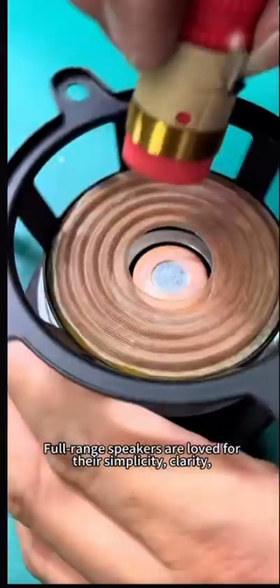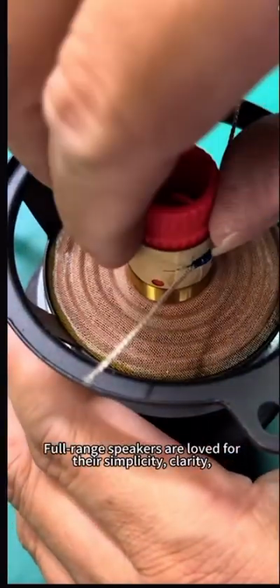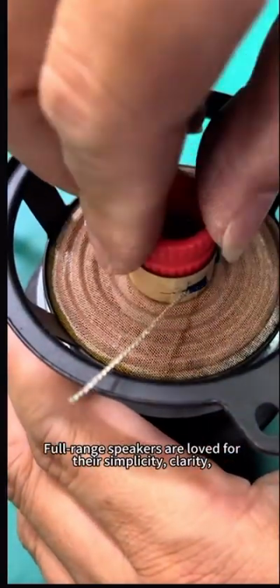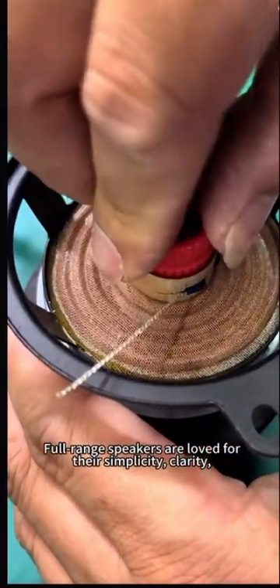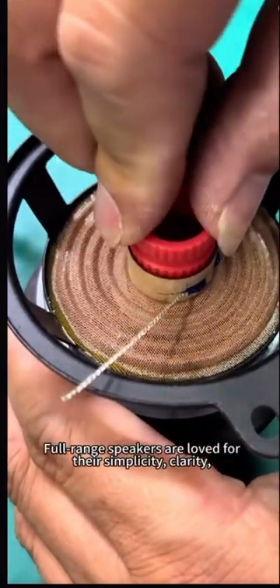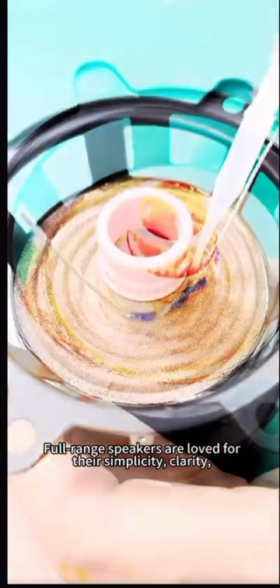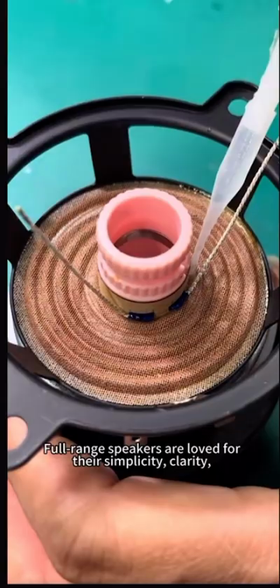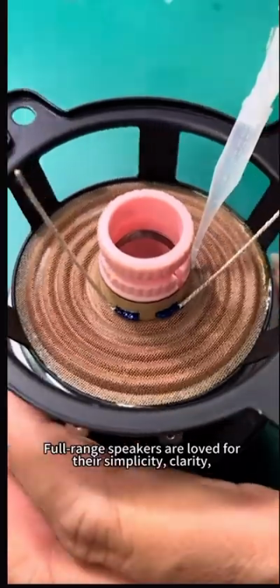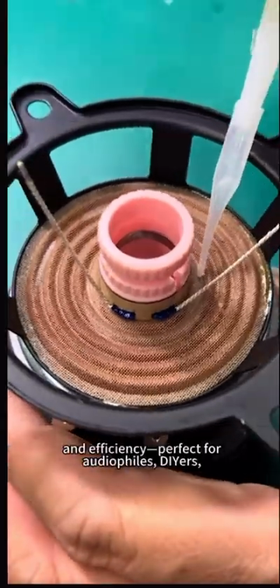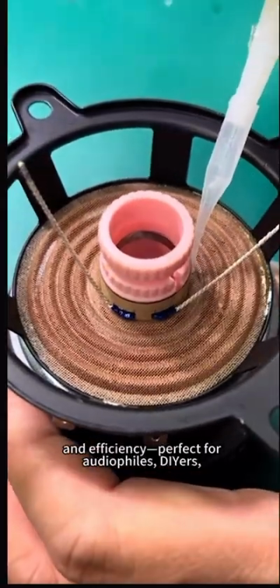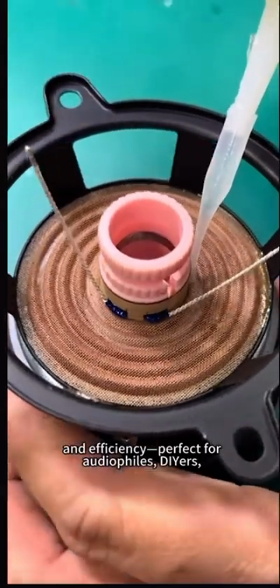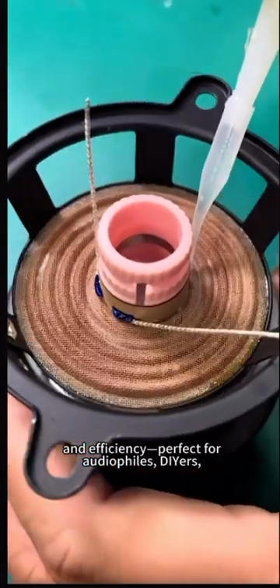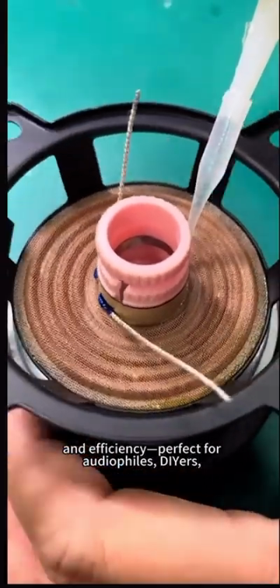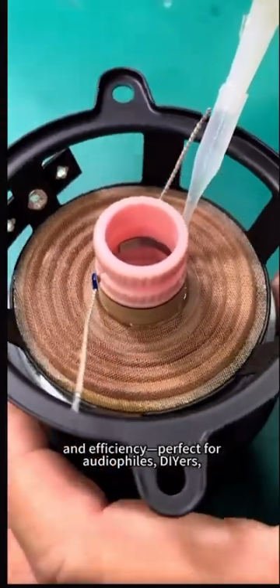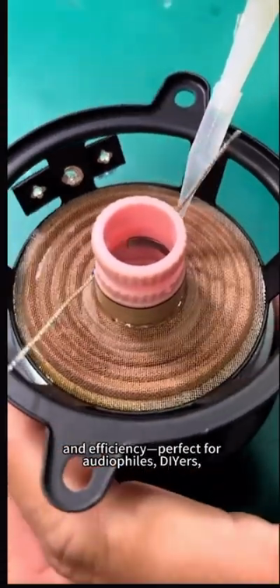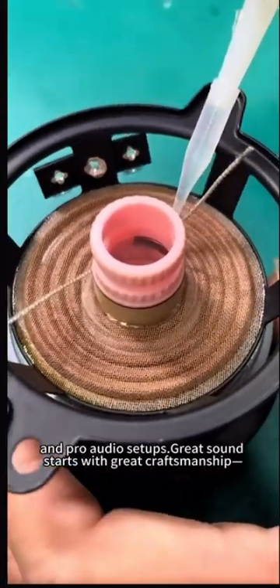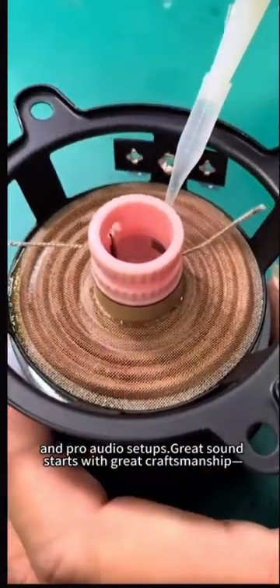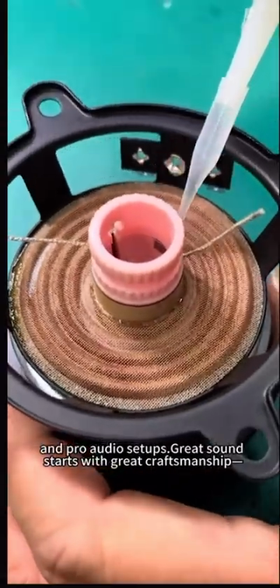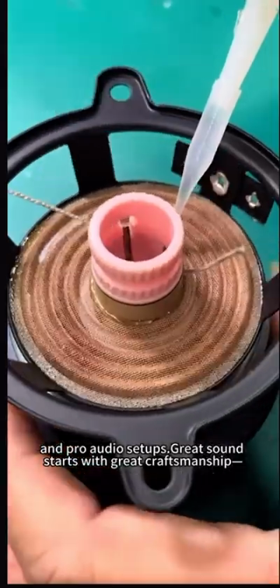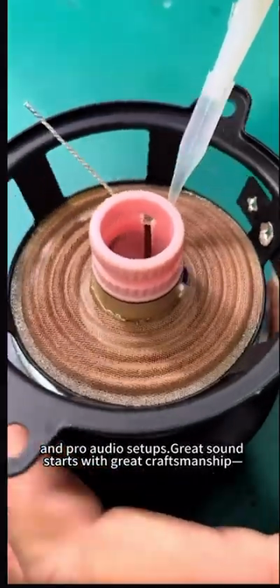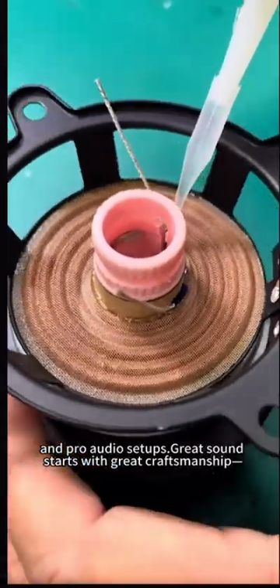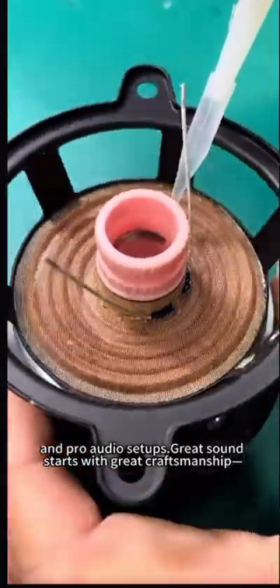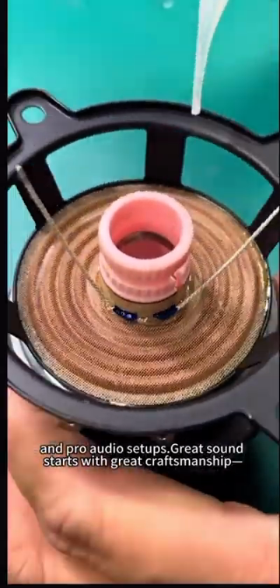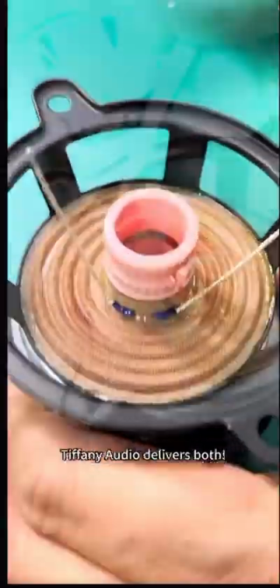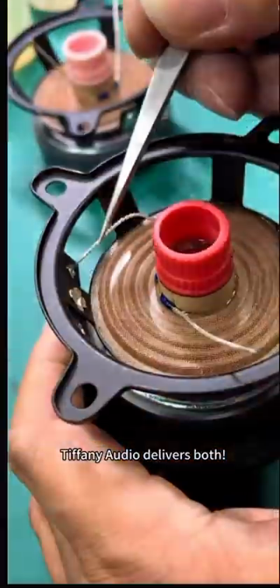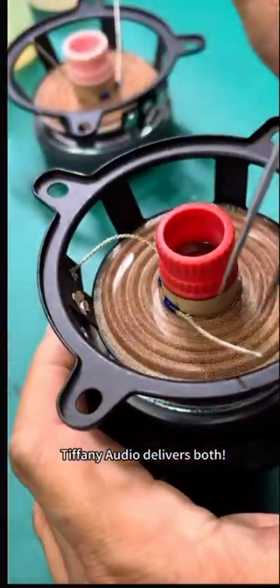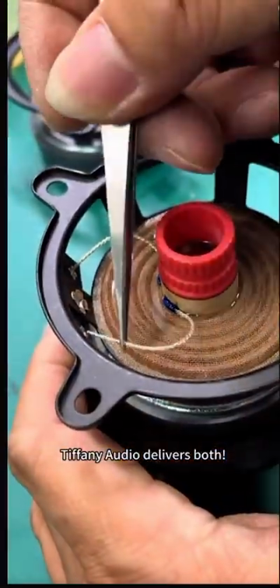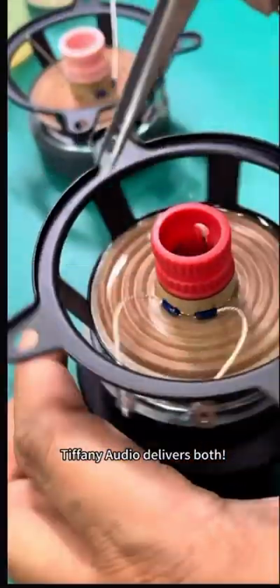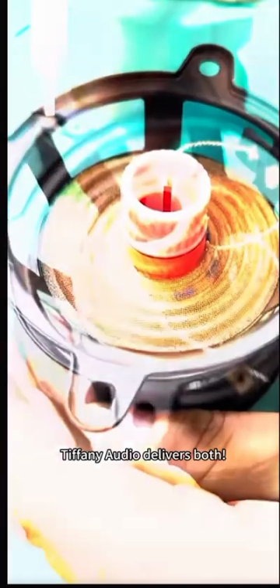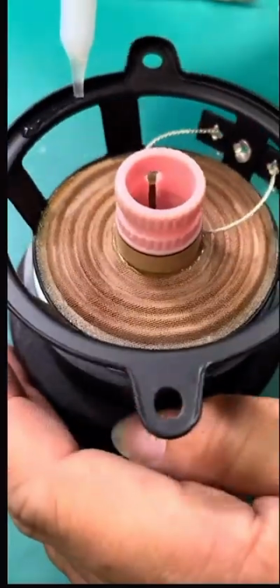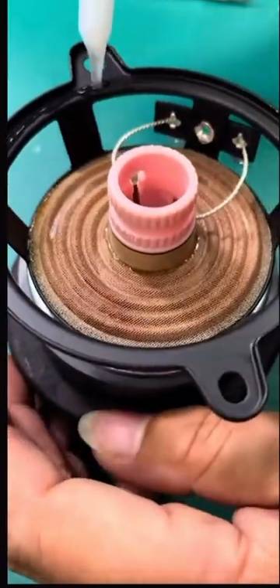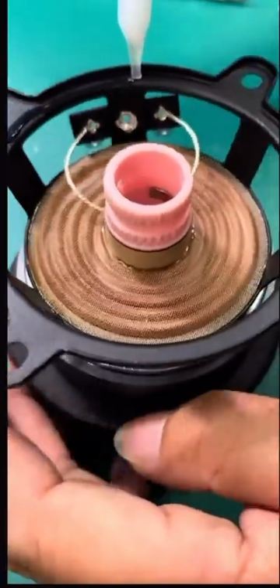Full-range speakers are loved for their simplicity, clarity, and efficiency. Perfect for audiophiles and pro audio setups. Great sound starts with great craftsmanship — Tiffany Audio delivers both.